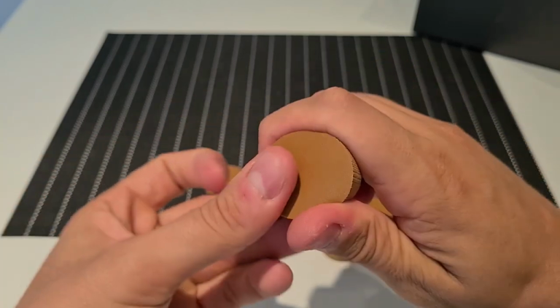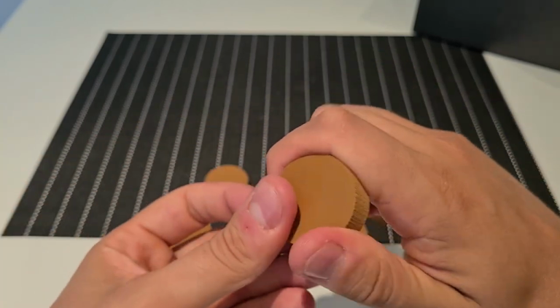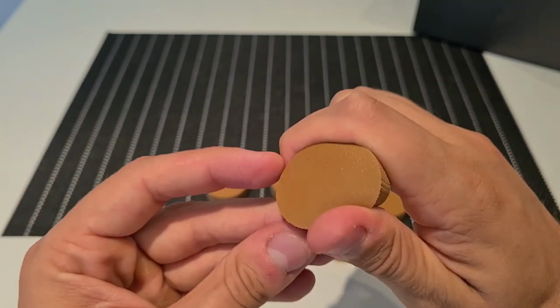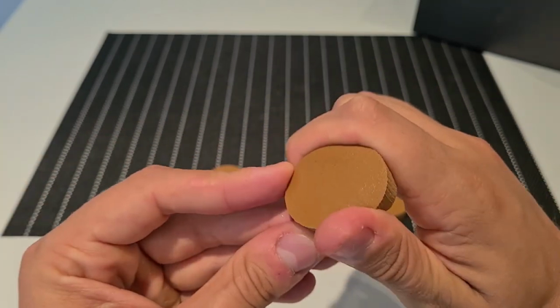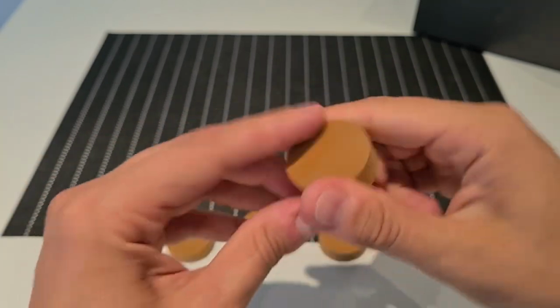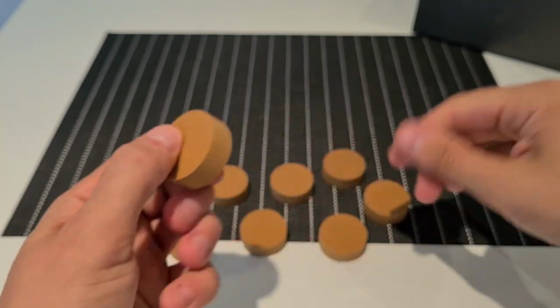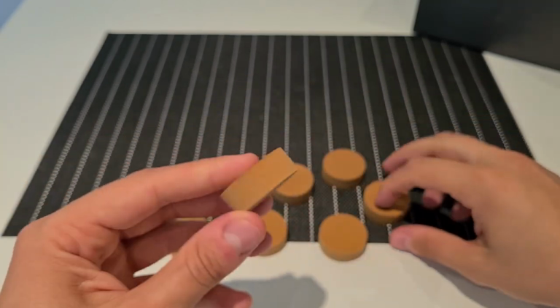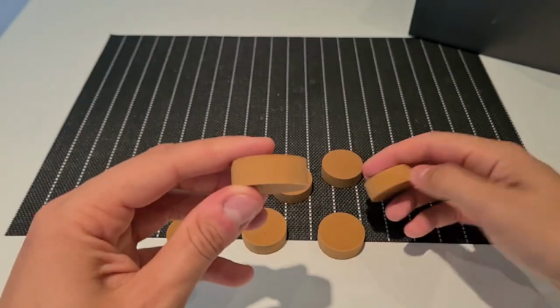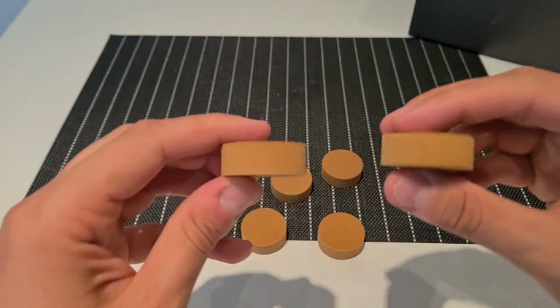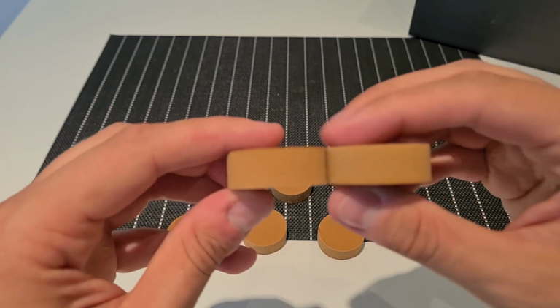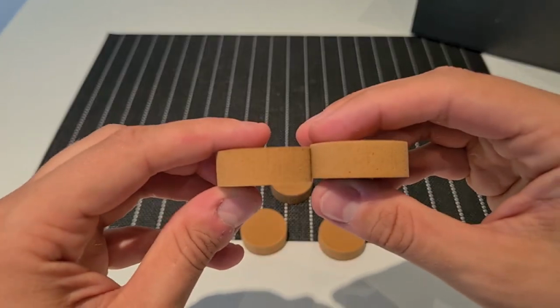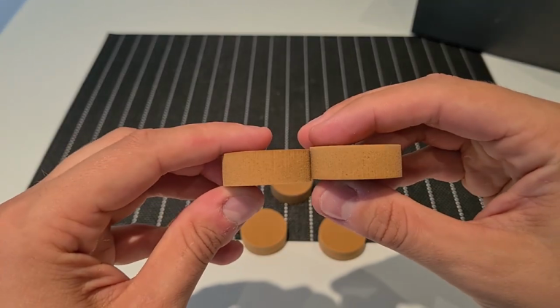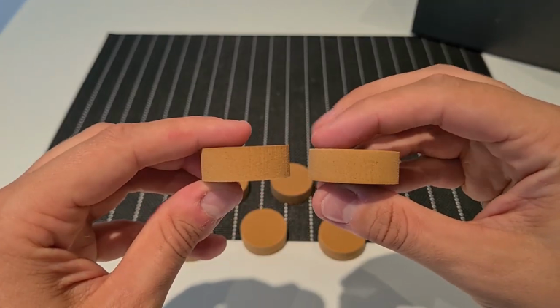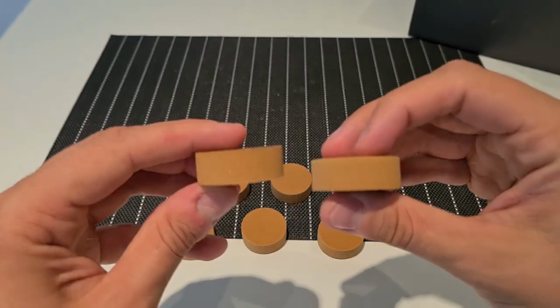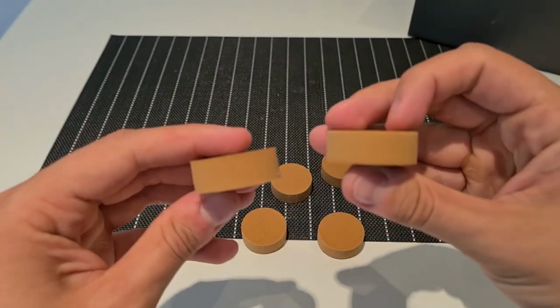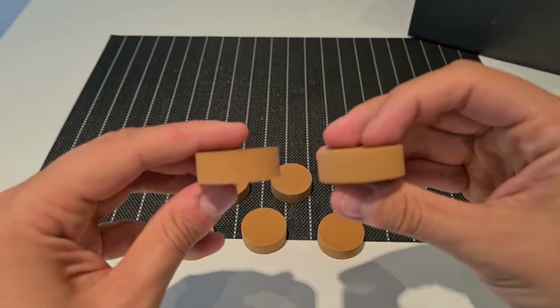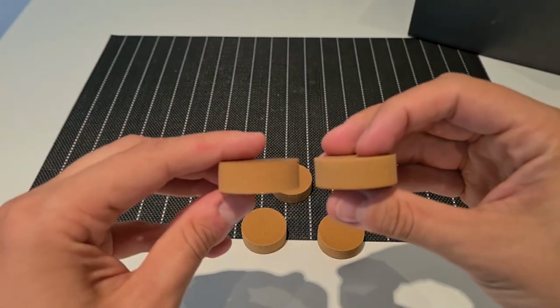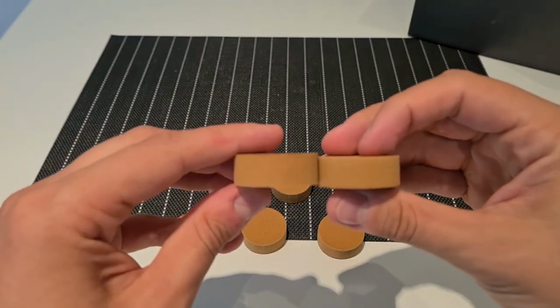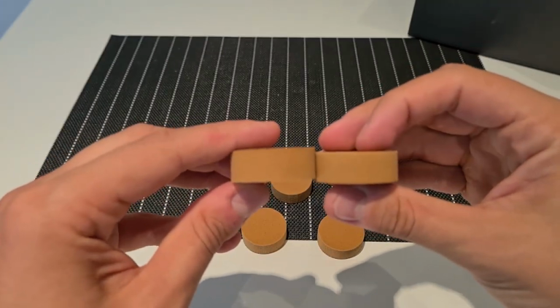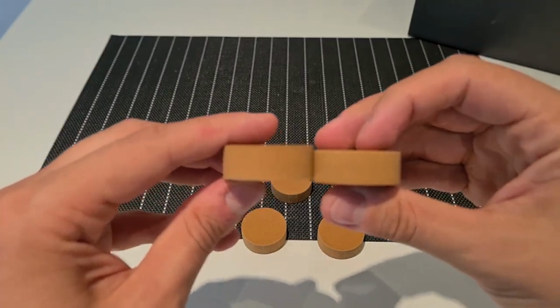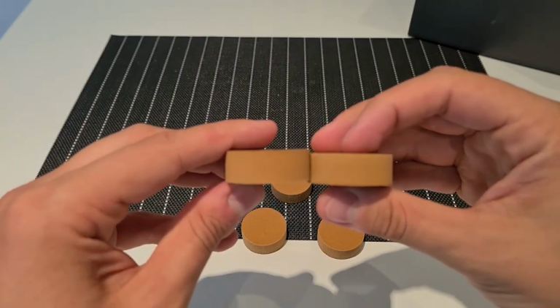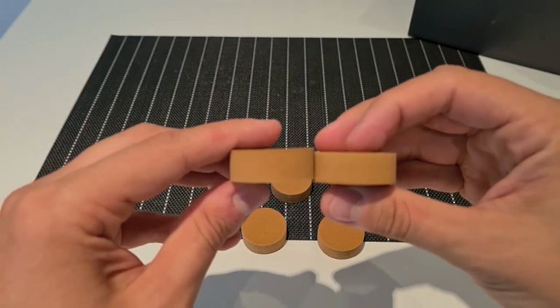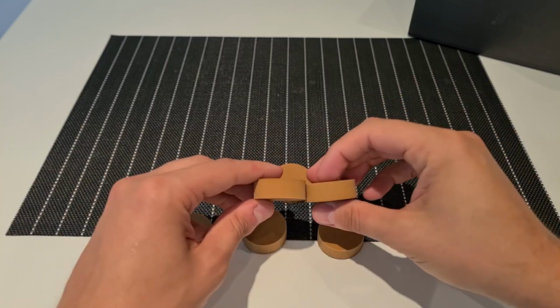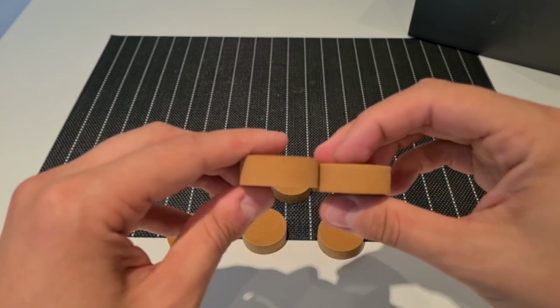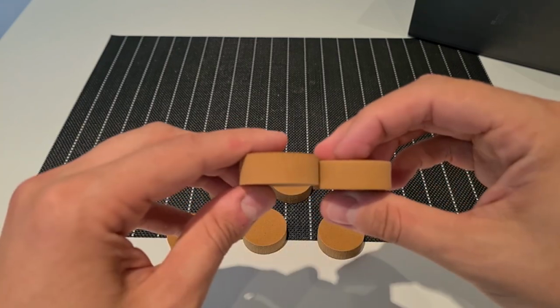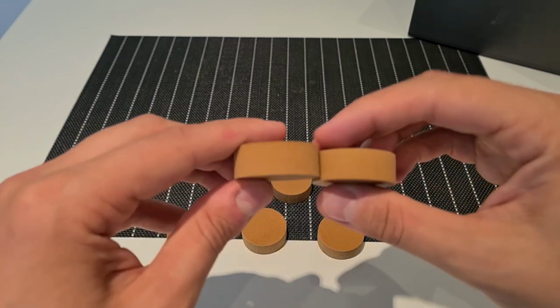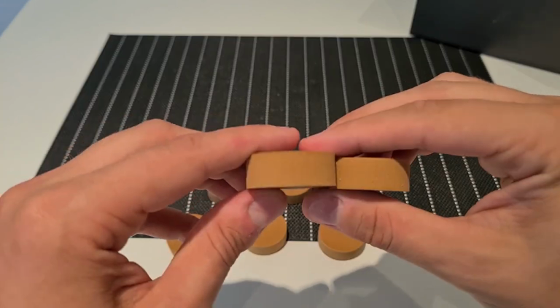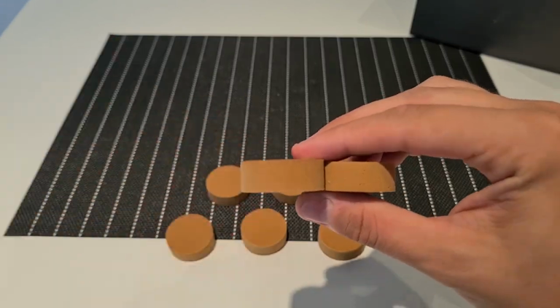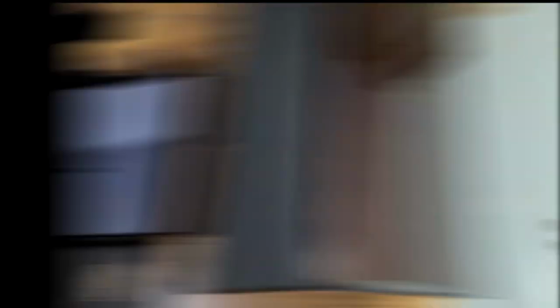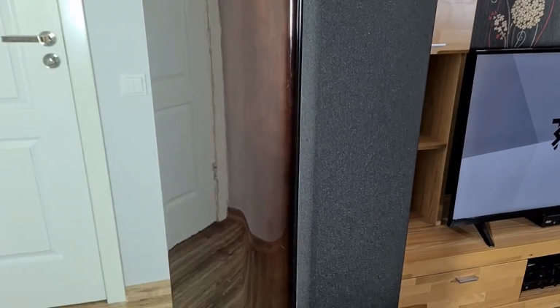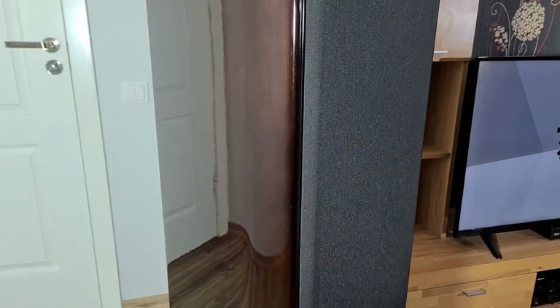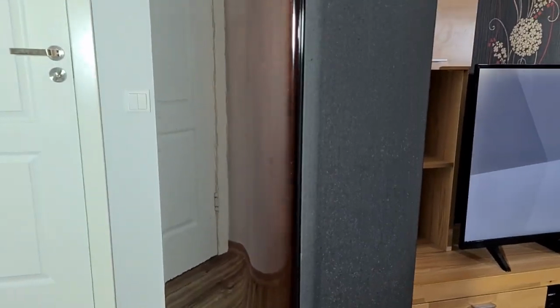As you can see they're bendable but not too soft. They are 4 cm in diameter and 1.5 cm in height. Let's put them to use.